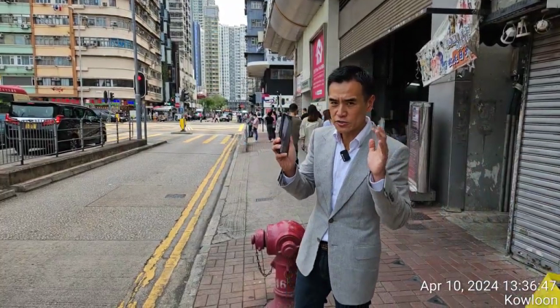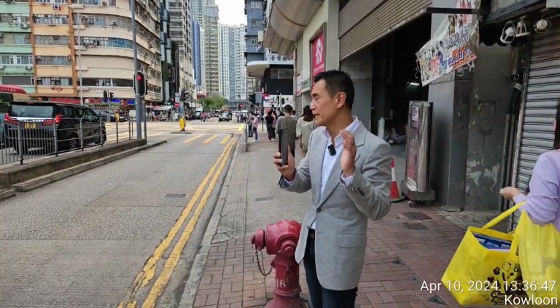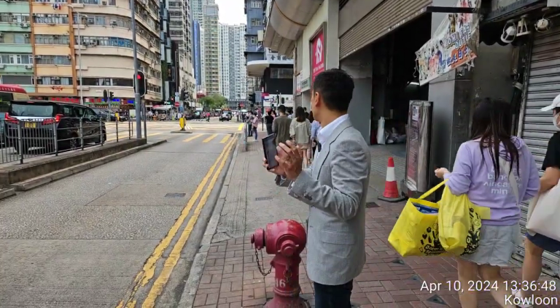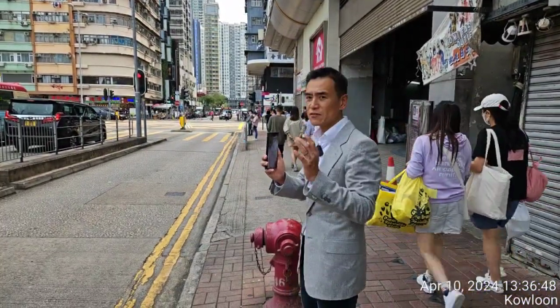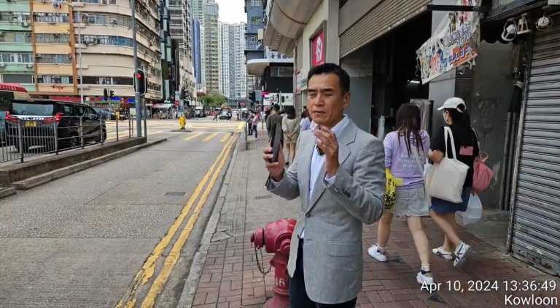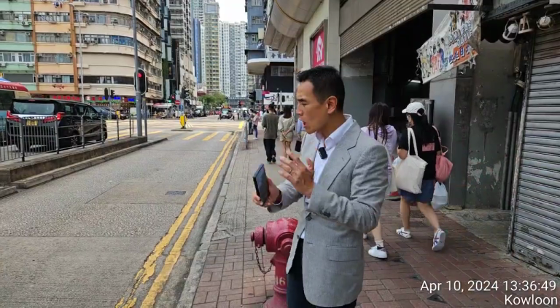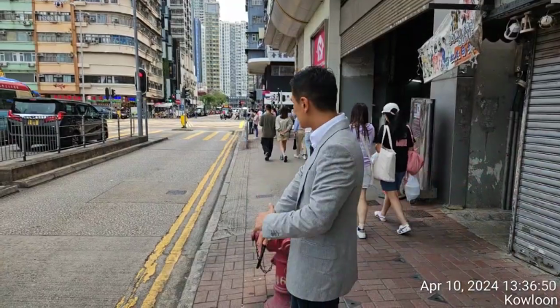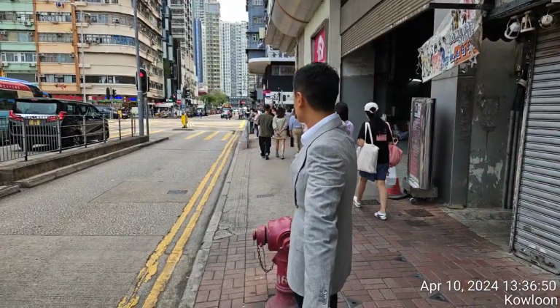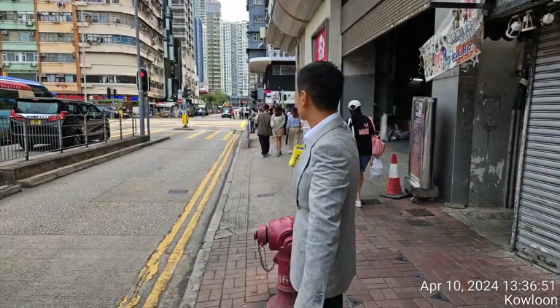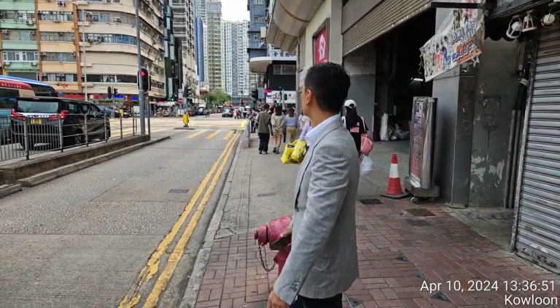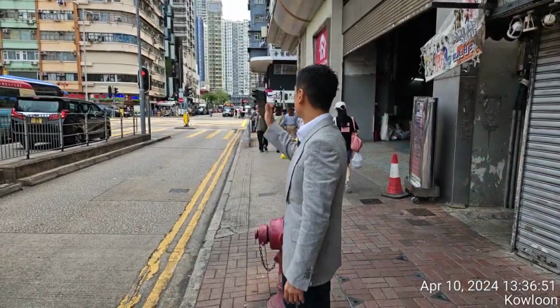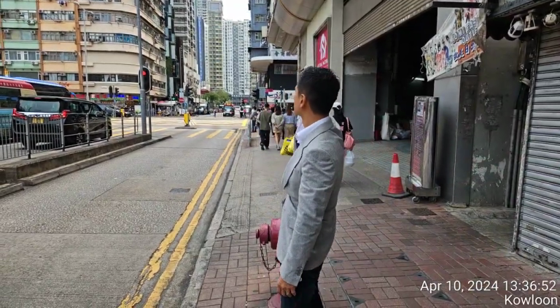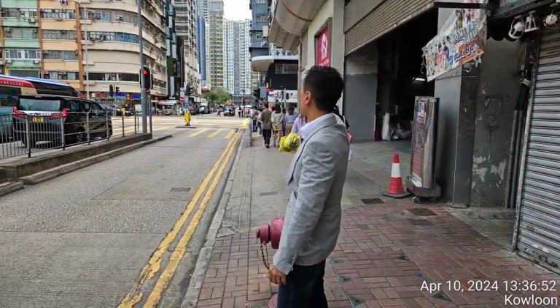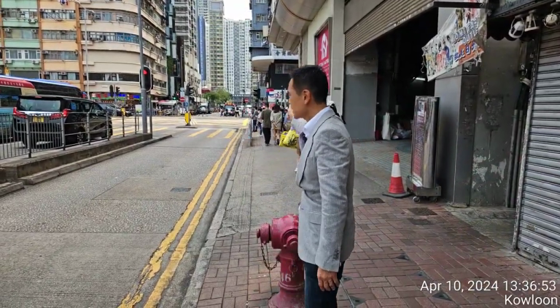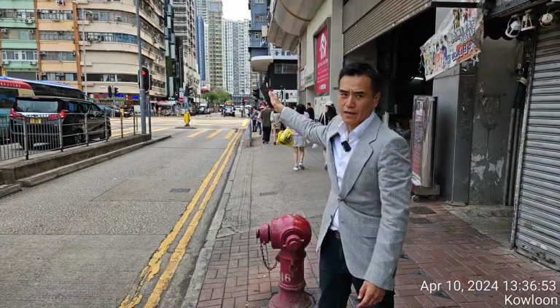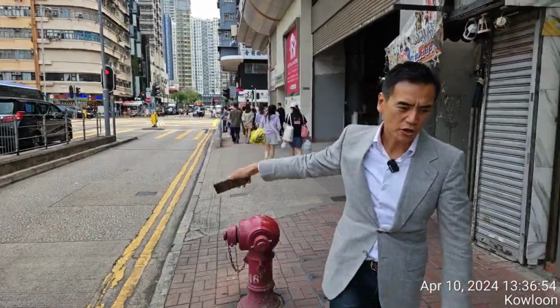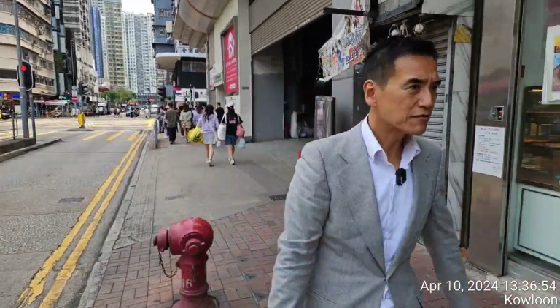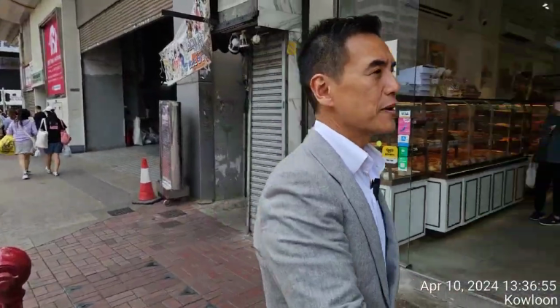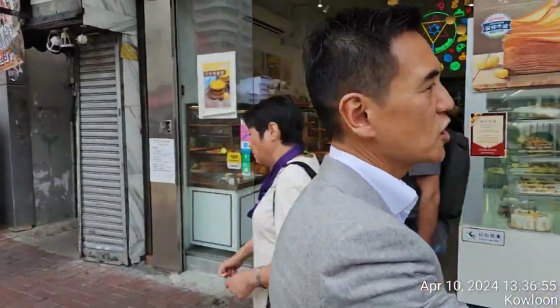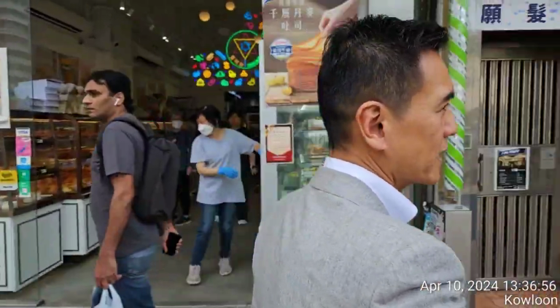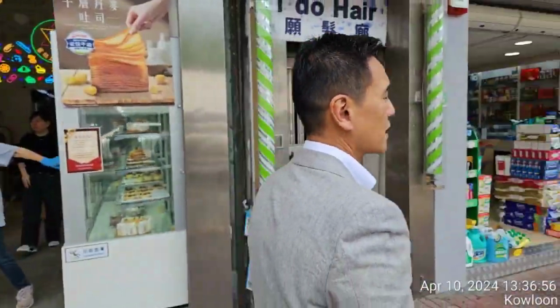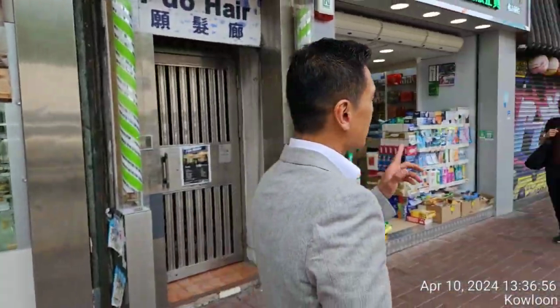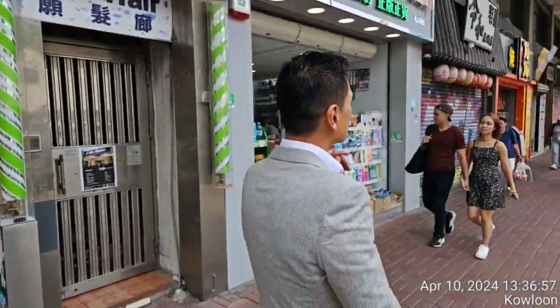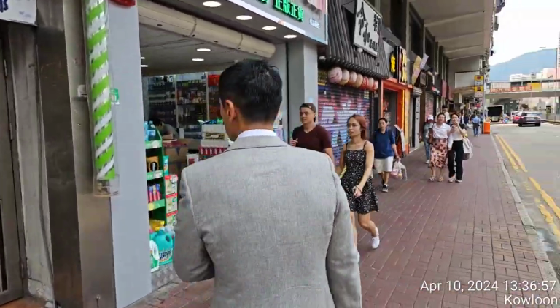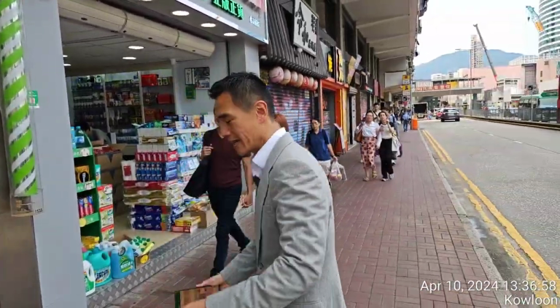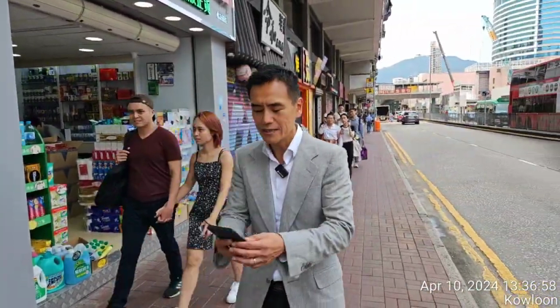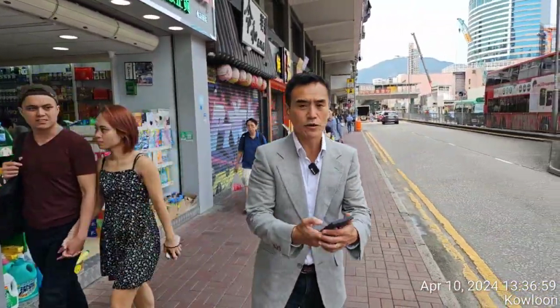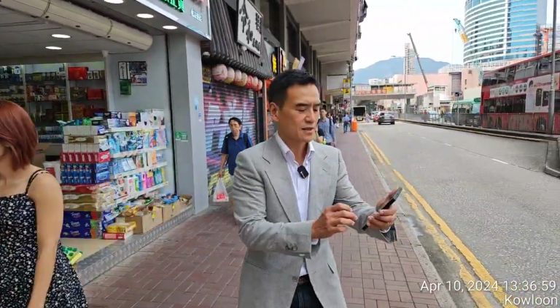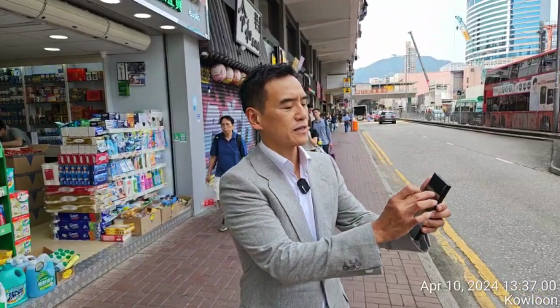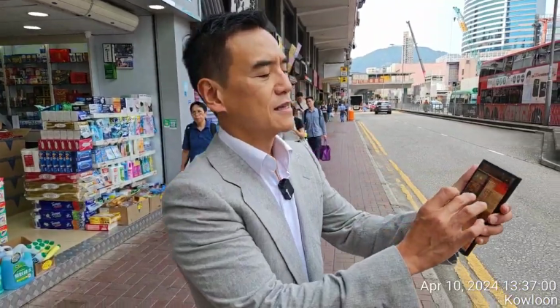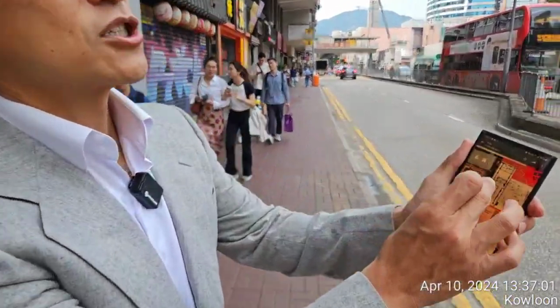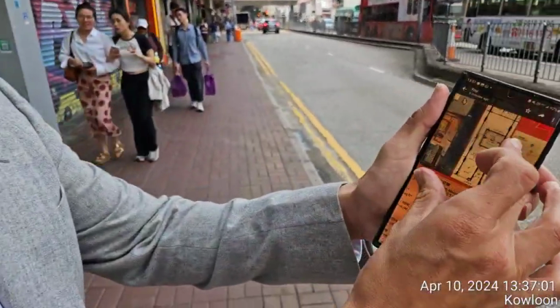I'm now standing in Mong Kok, Sai Yi Street, near Argyle Street. In this area we have this shop right here. The gross area is 880 square feet.